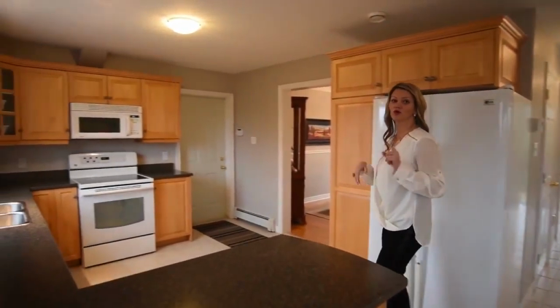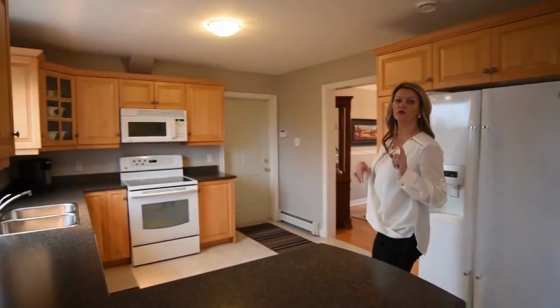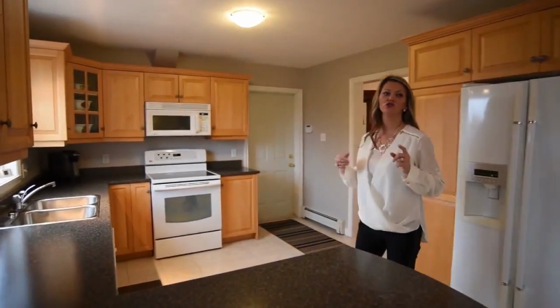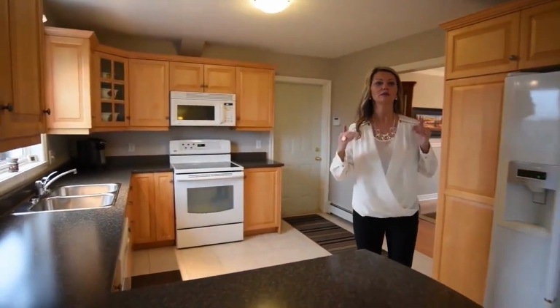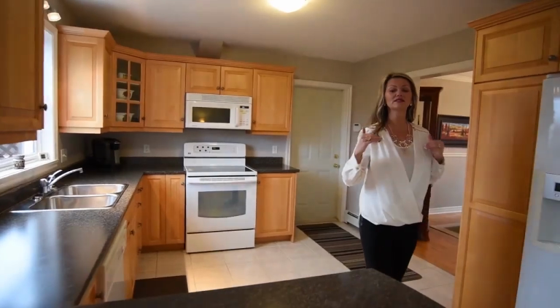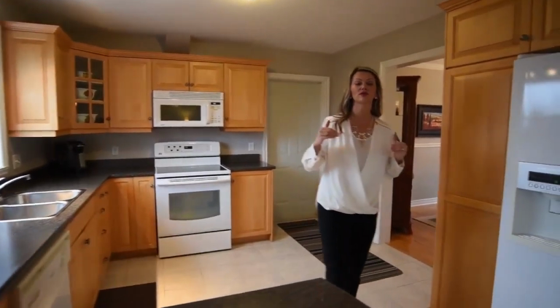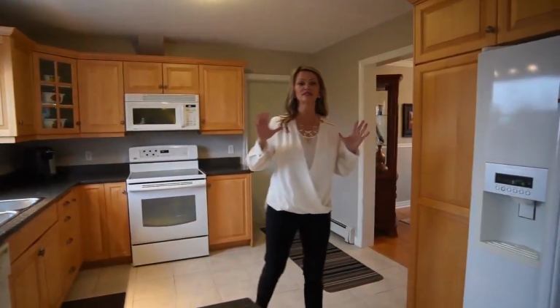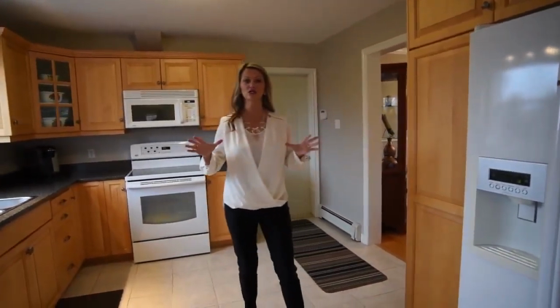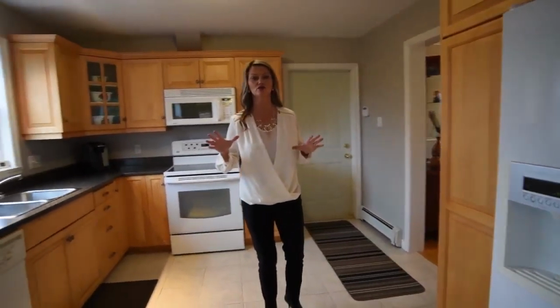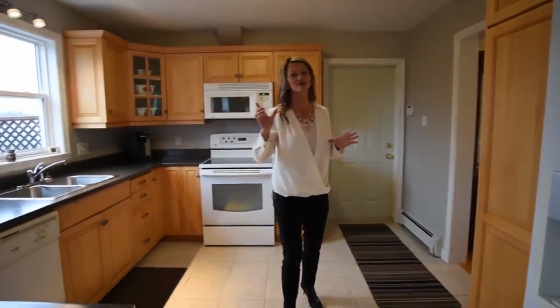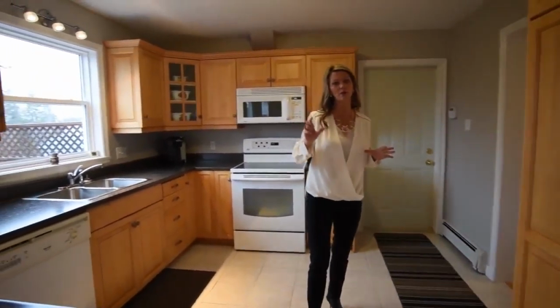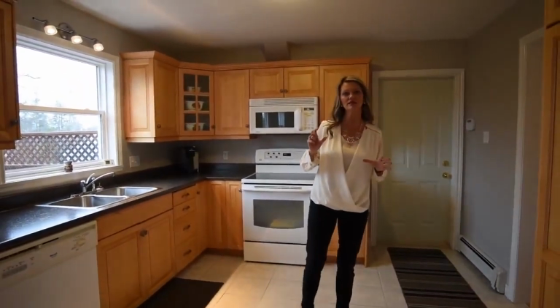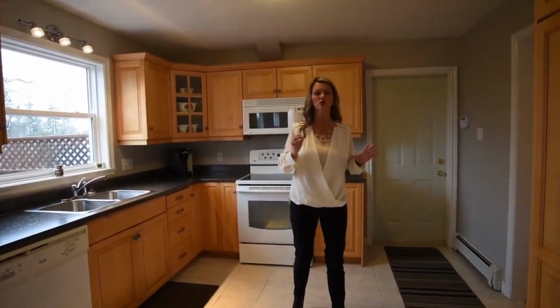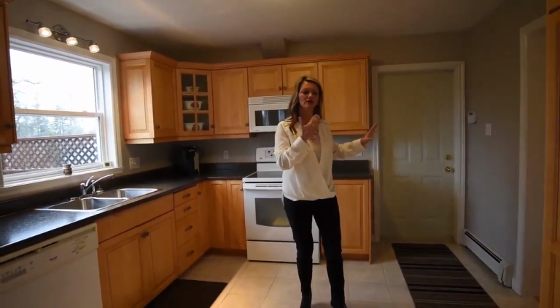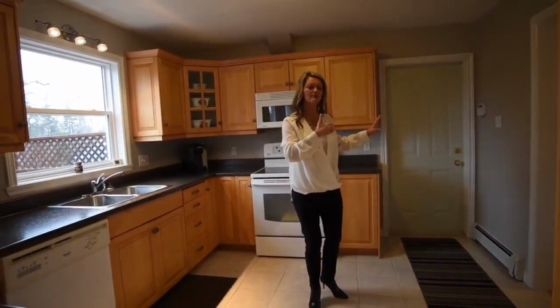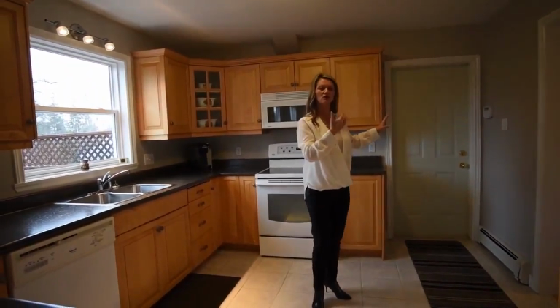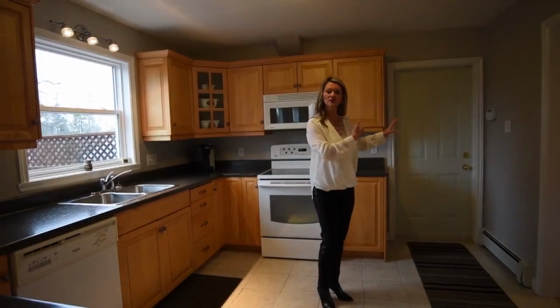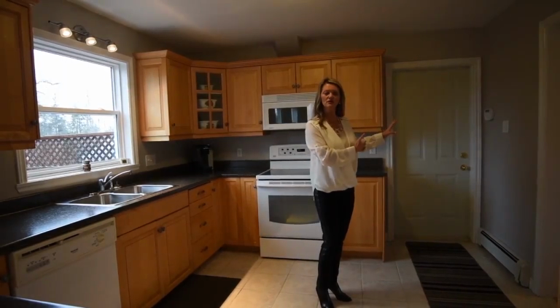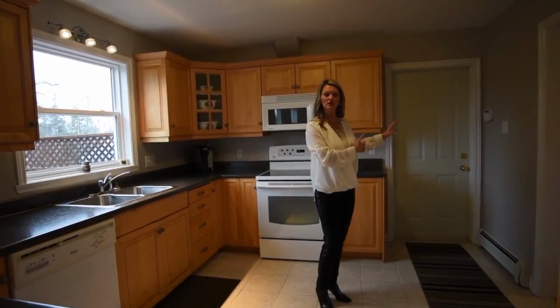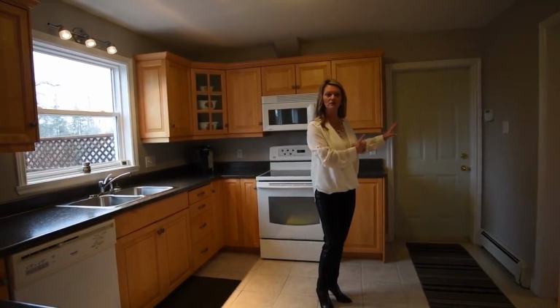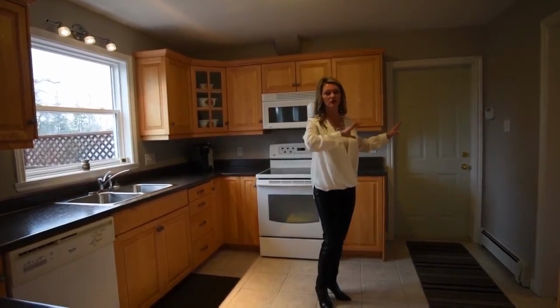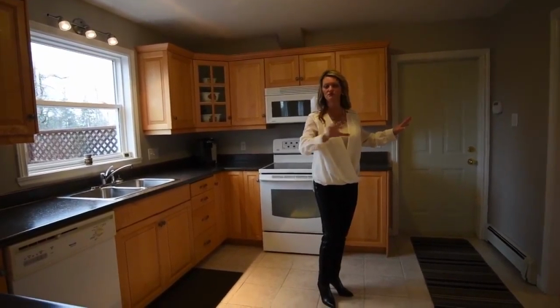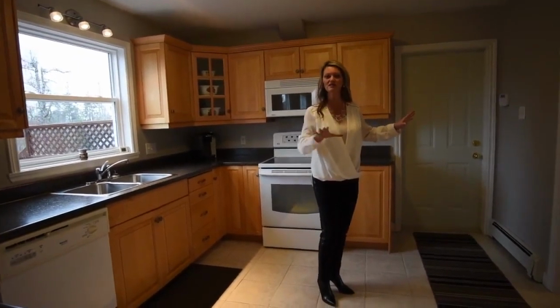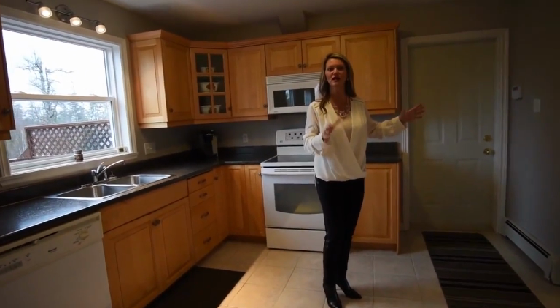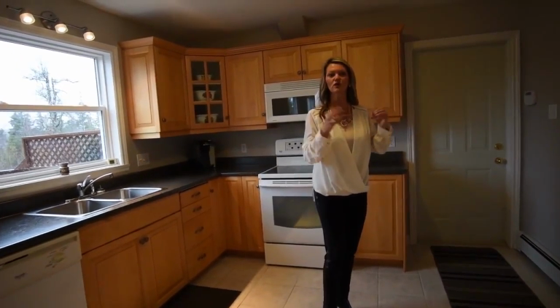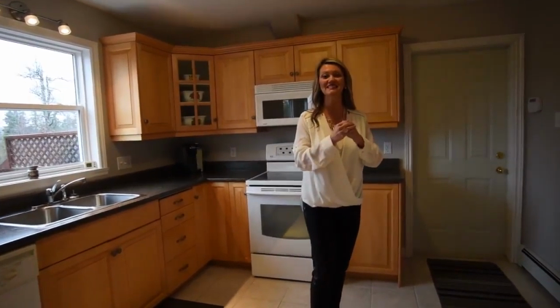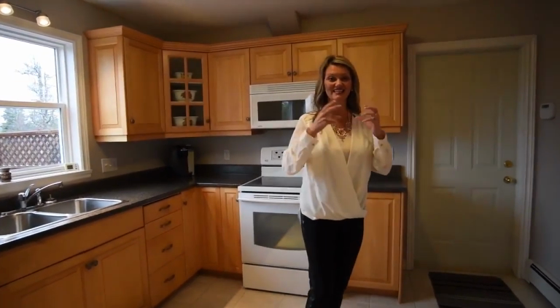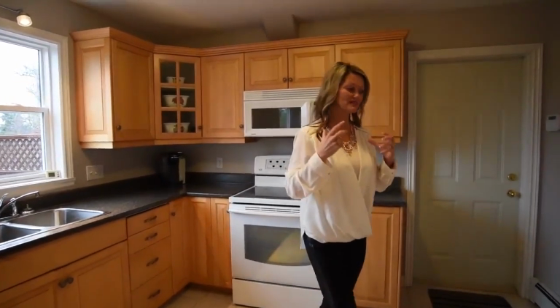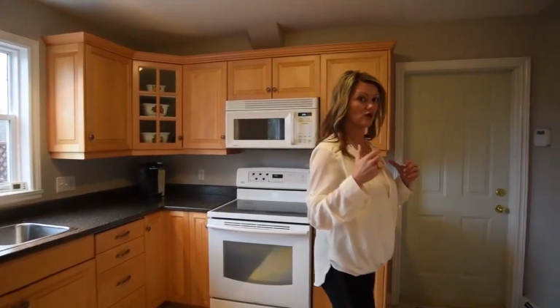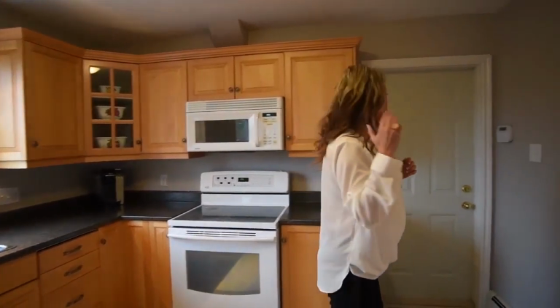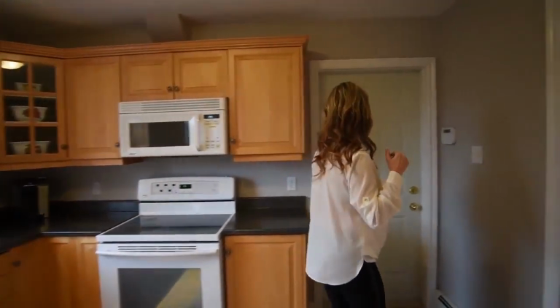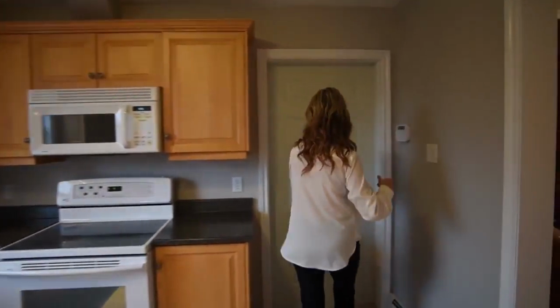Now I'm going to show you the garage. Please note that we did stage the house, so you might see a couple of rooms like this where some things are being stored. Just don't pay attention to that — I just want you to see the space out here in the garage.